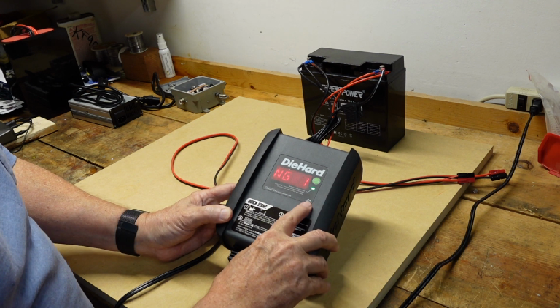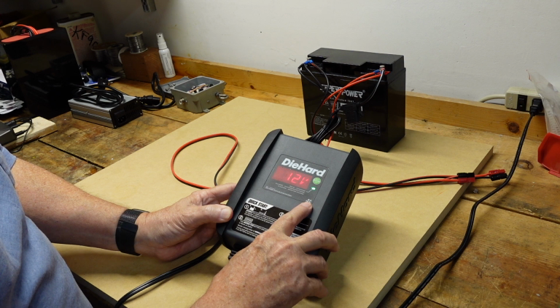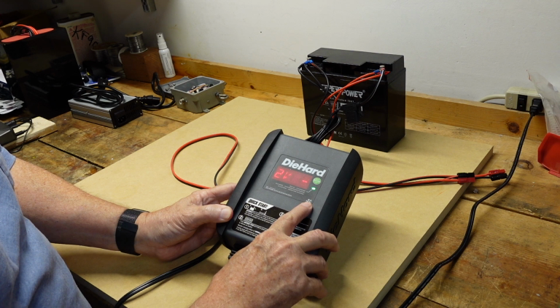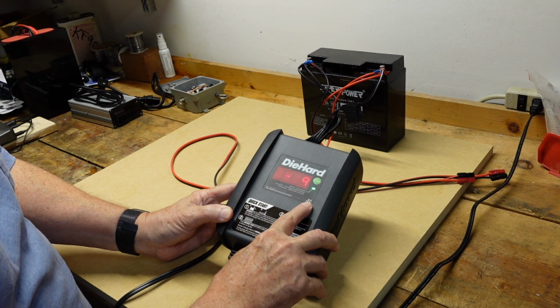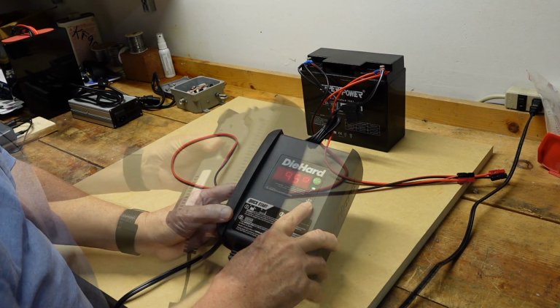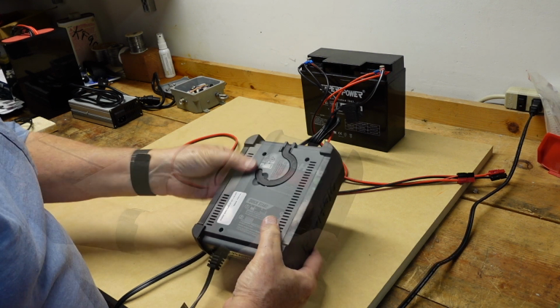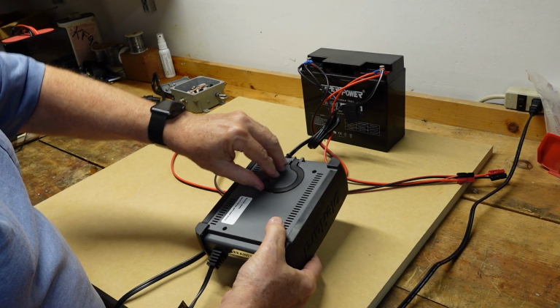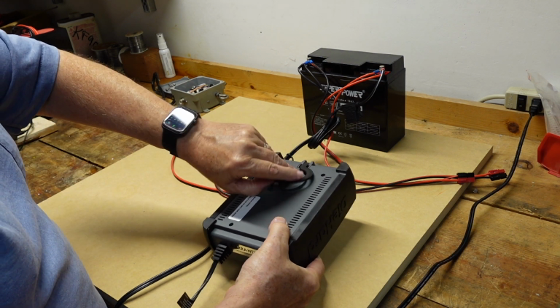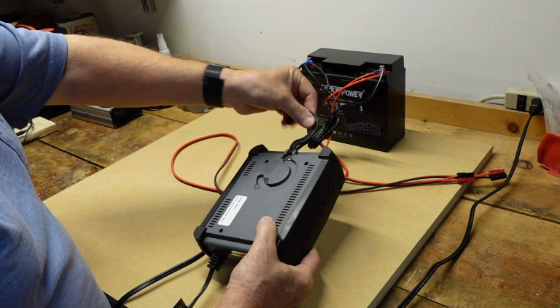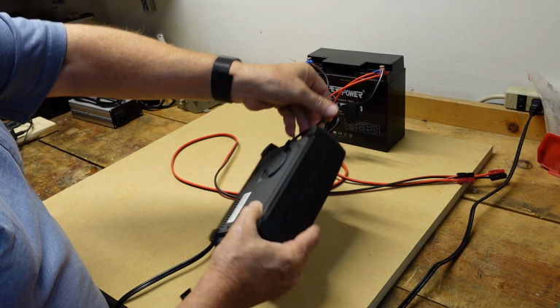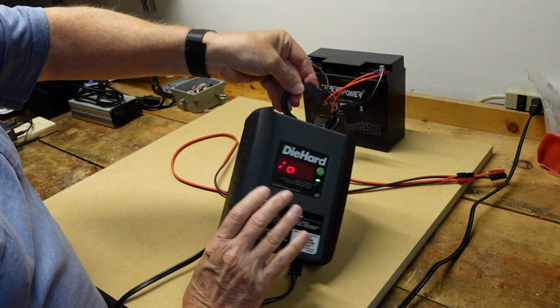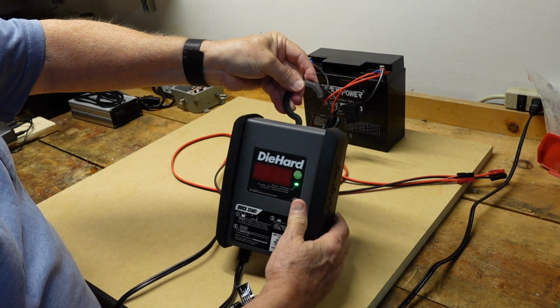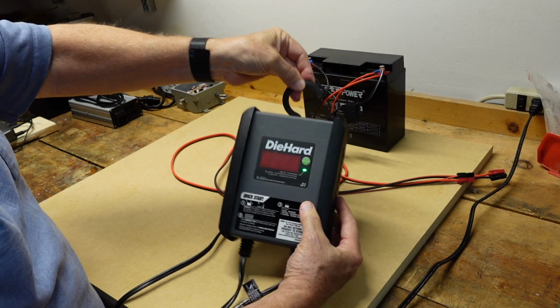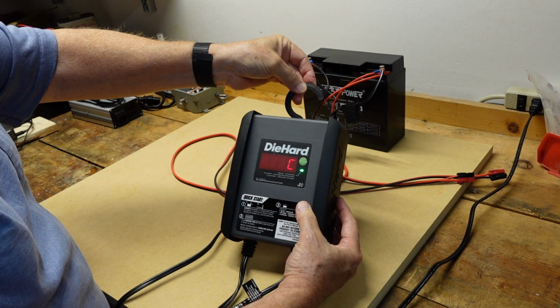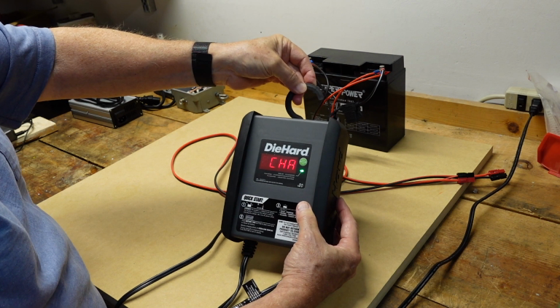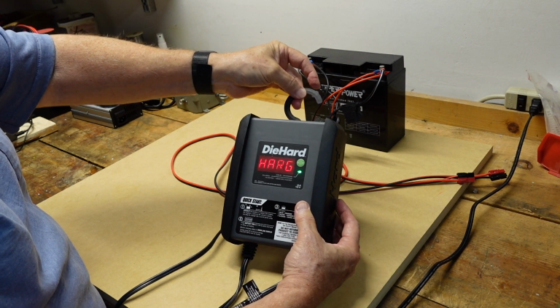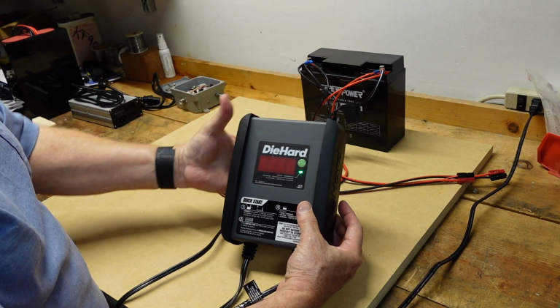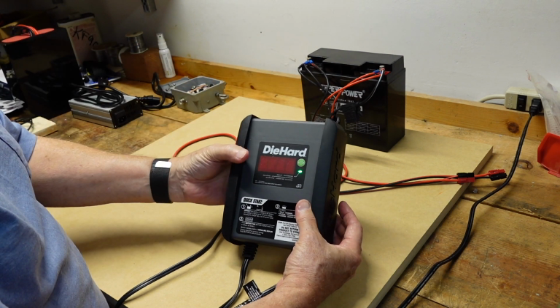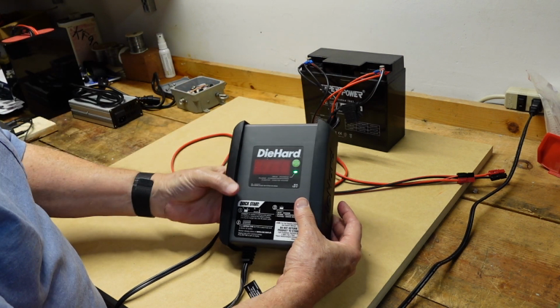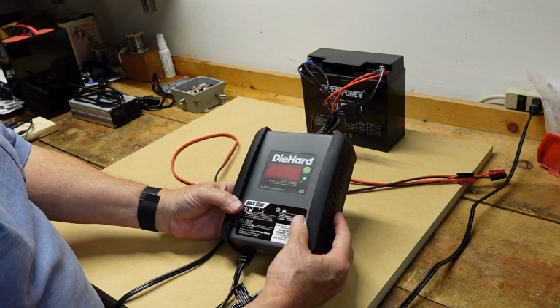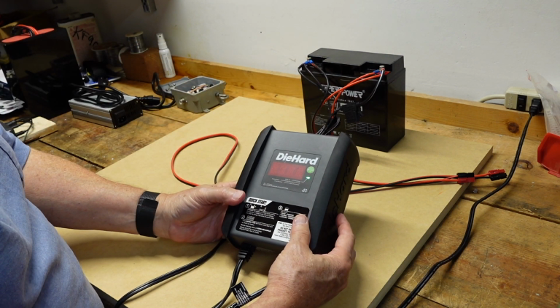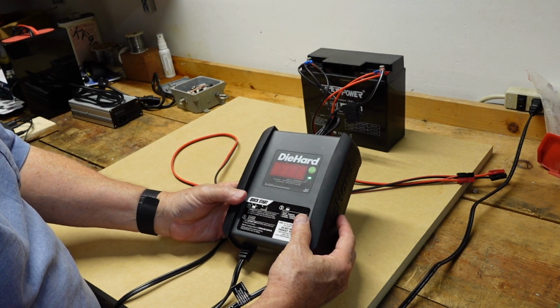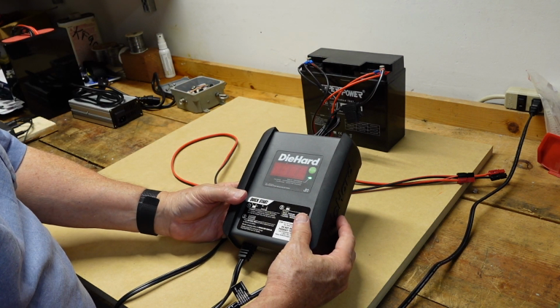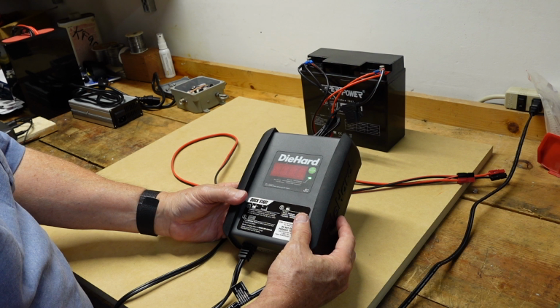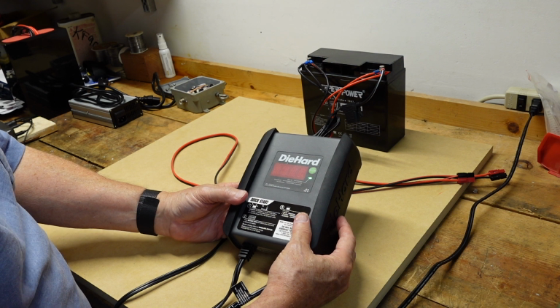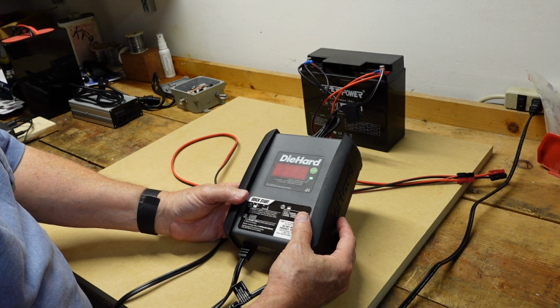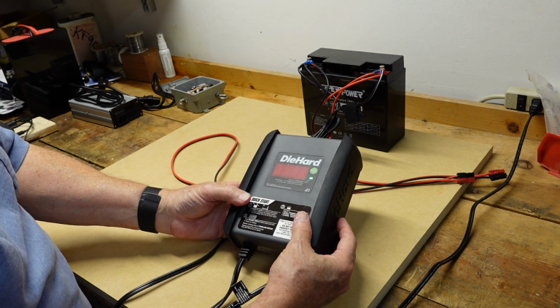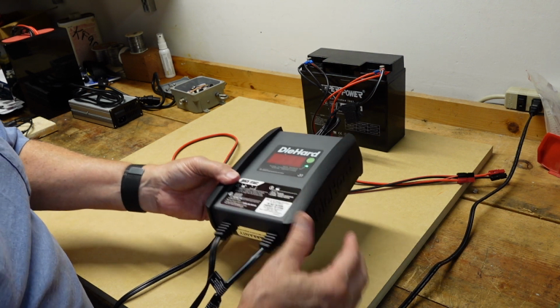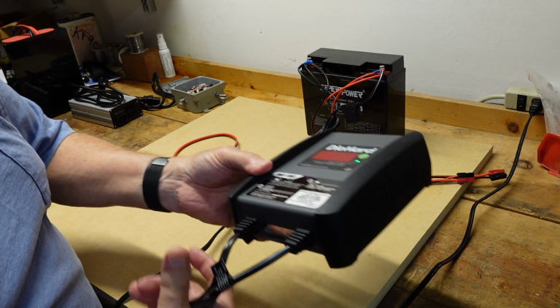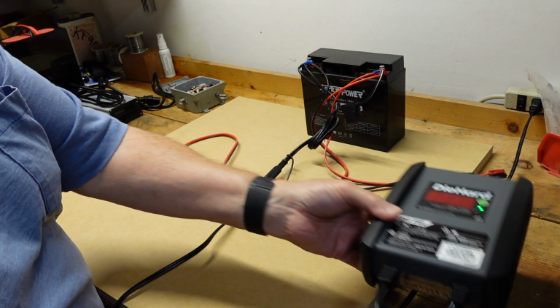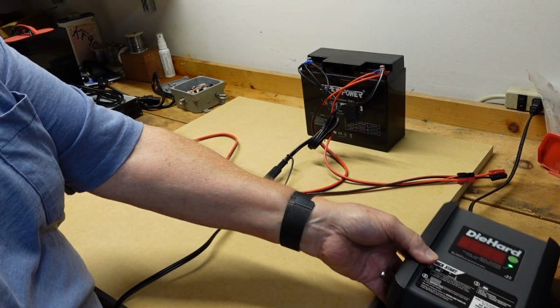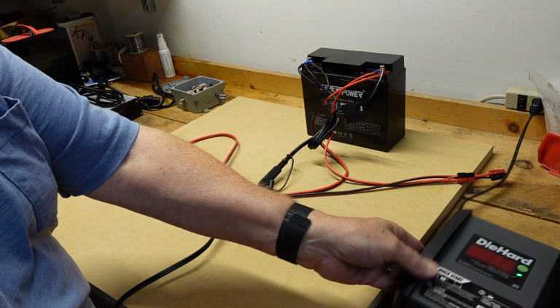This charger can give me up to 6 amps. On the back of the charger is a hook, so you can hang it from something. This works really well for sealed lead-acid batteries — it's pretty straightforward and solves my problem rather inexpensively.